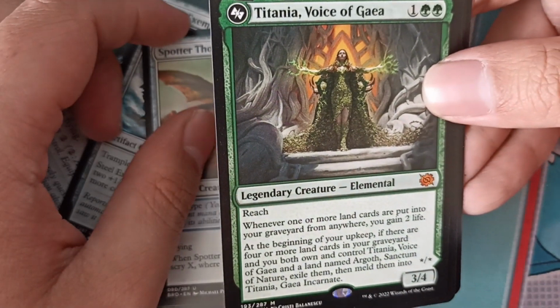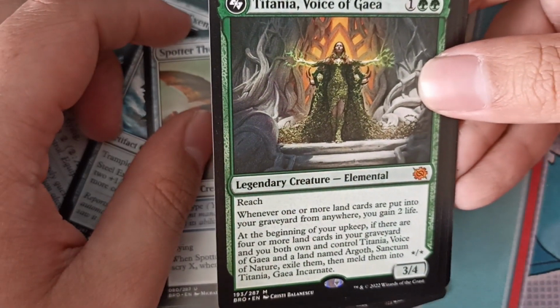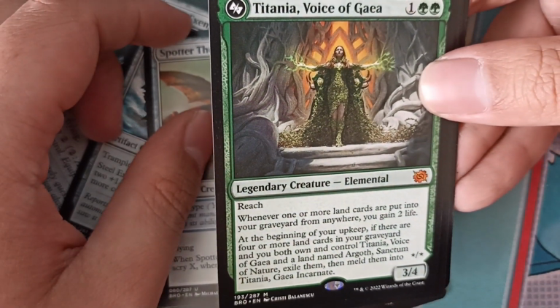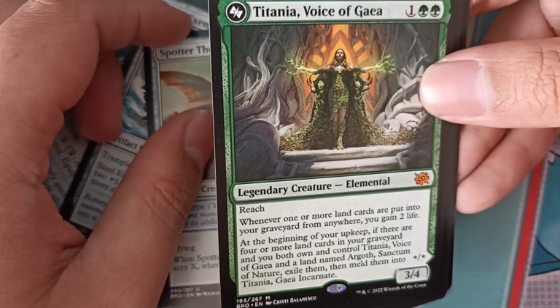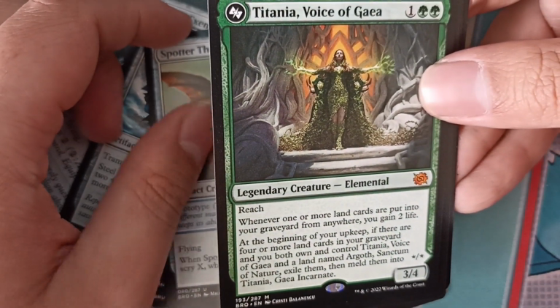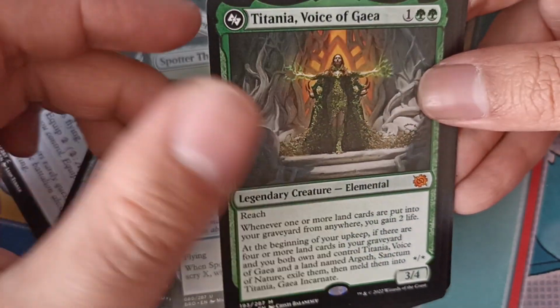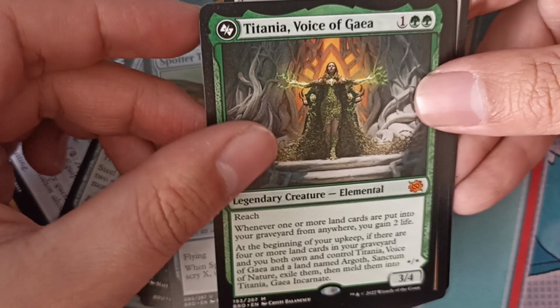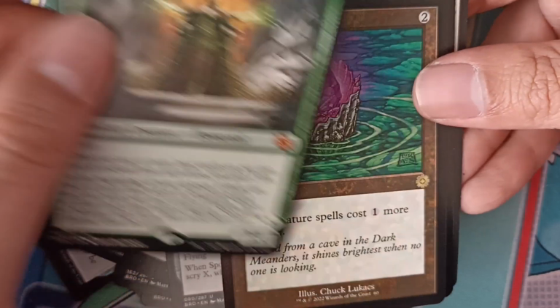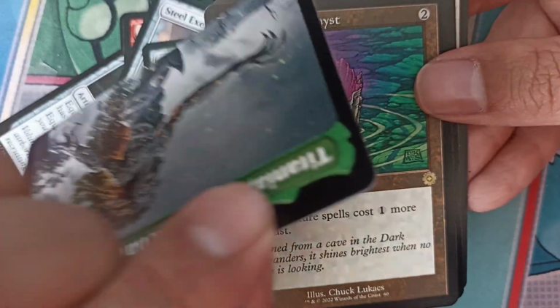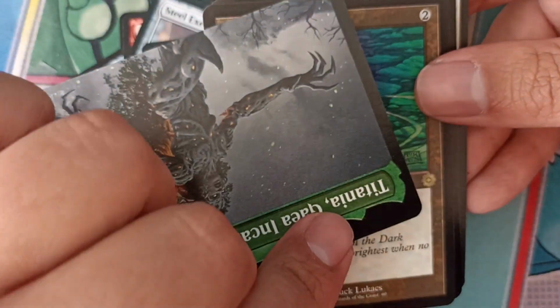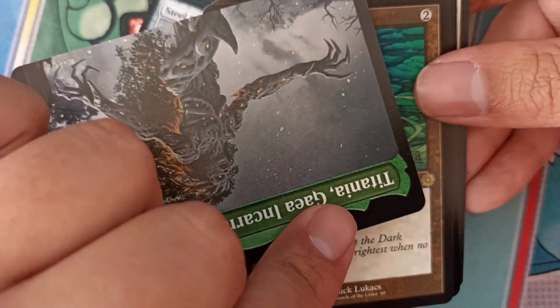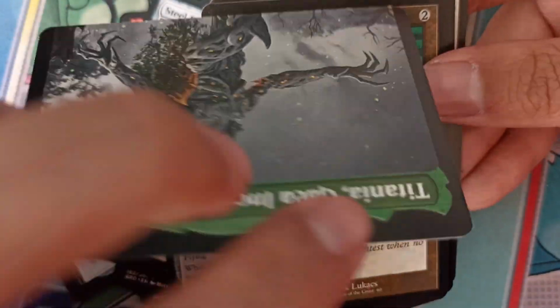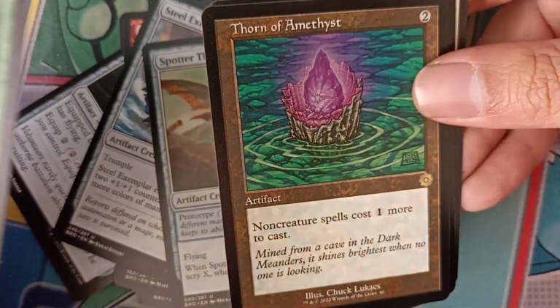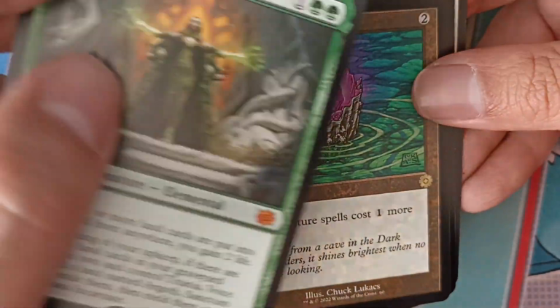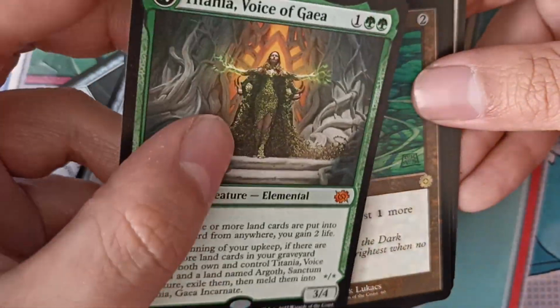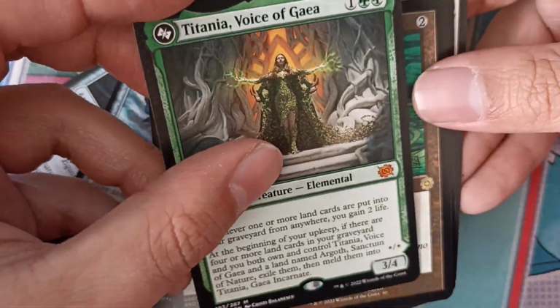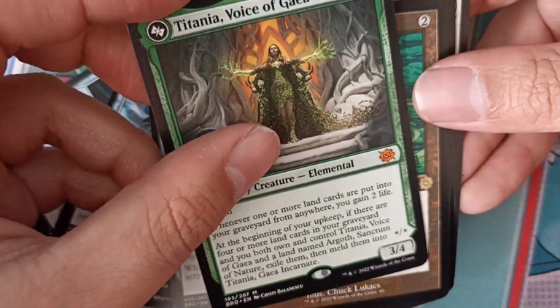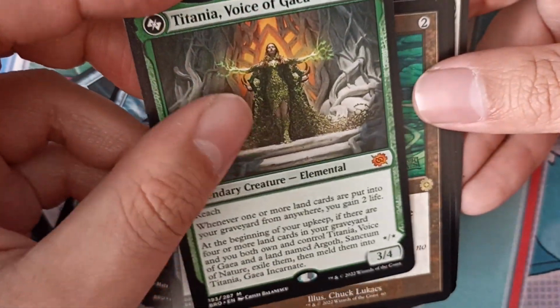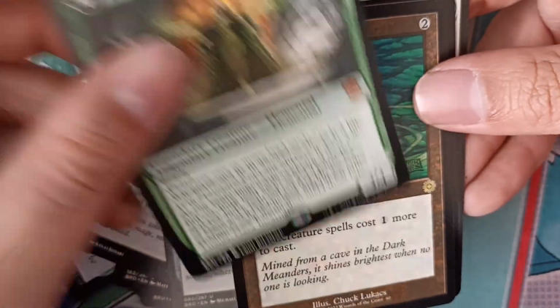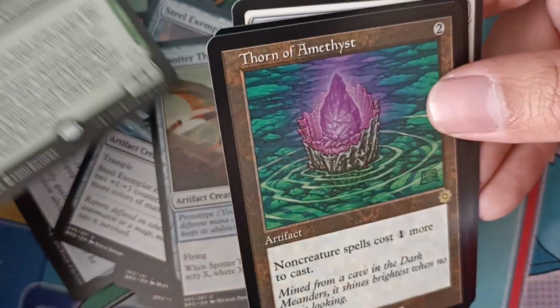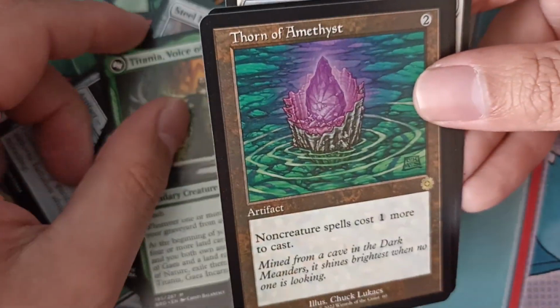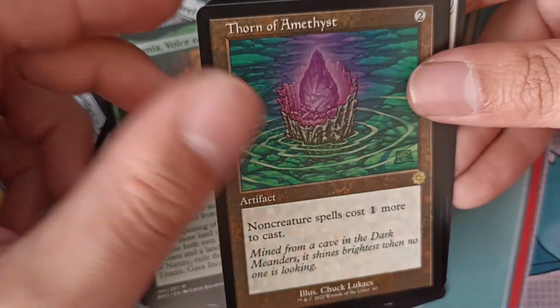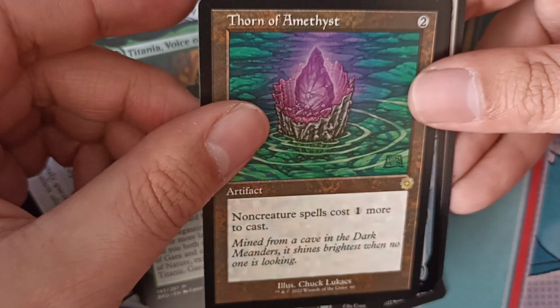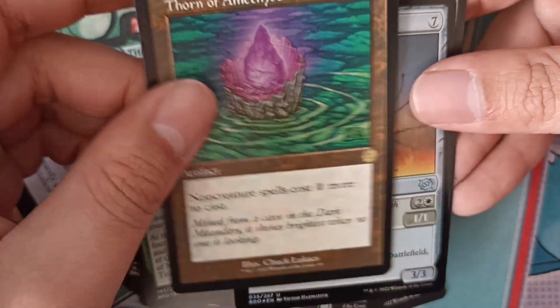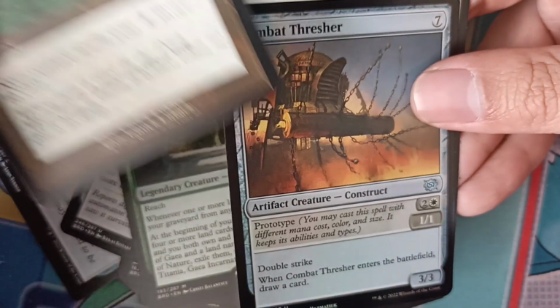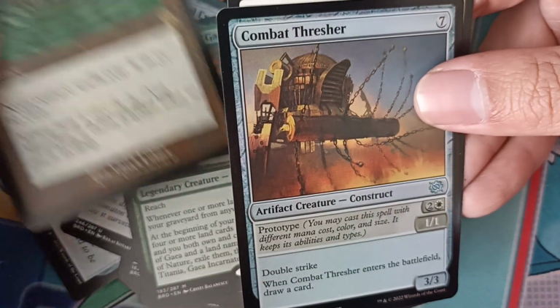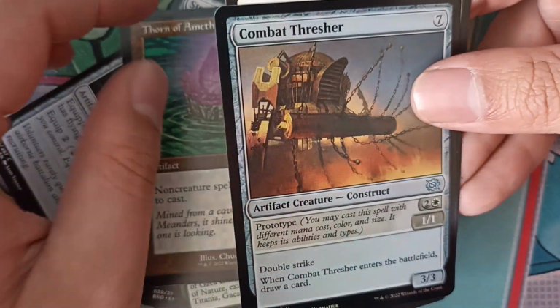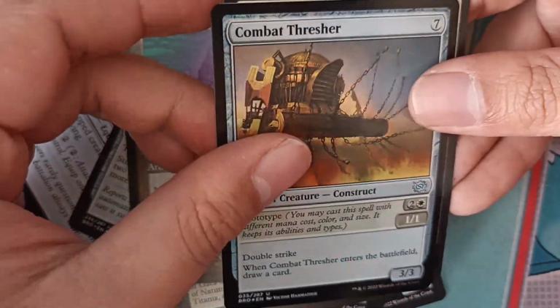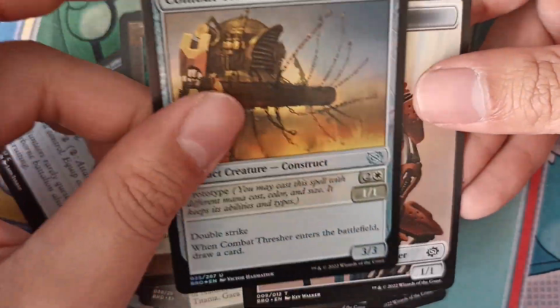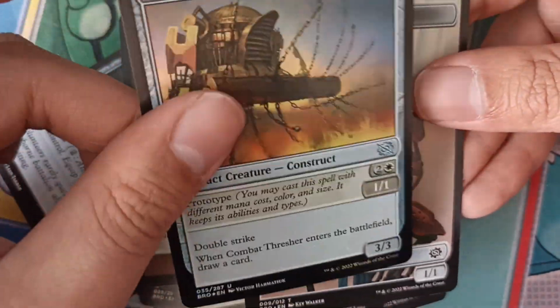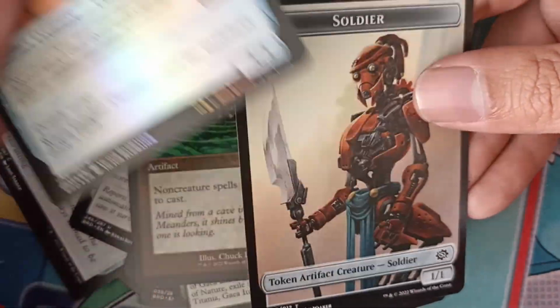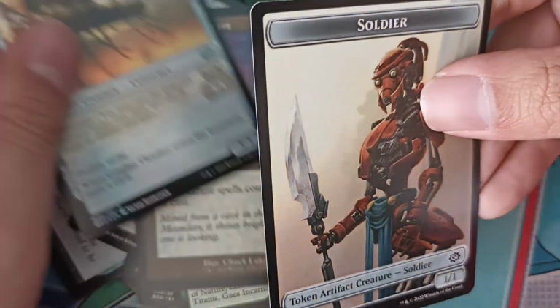Titania, Voice of Gaia. I have another one, awesome! Thorn of Amnetist, Combat Thresh, Foil.